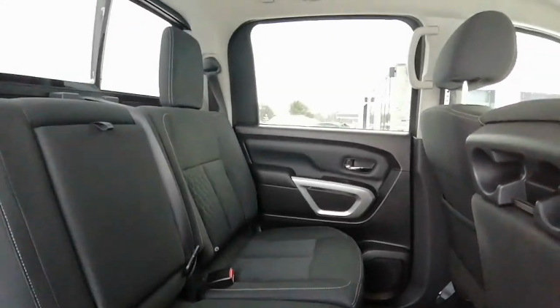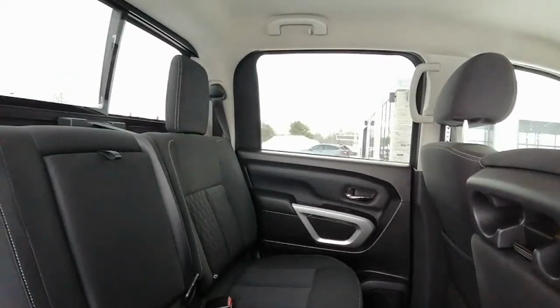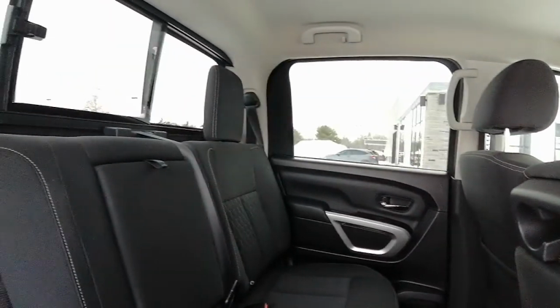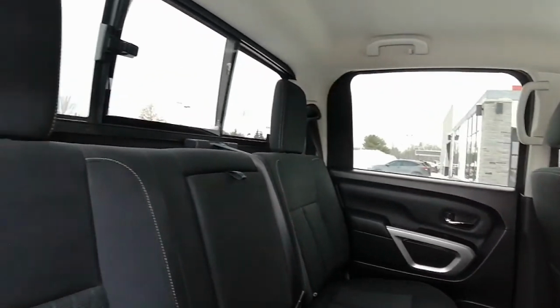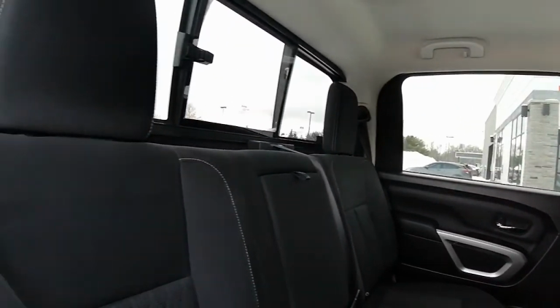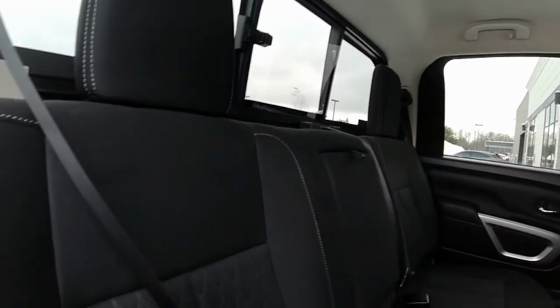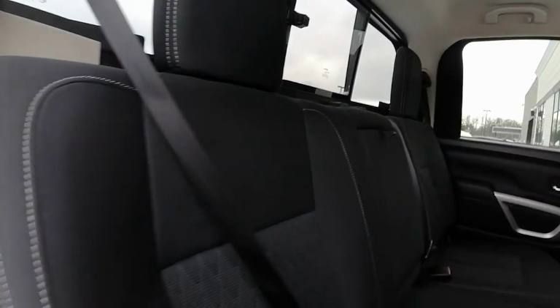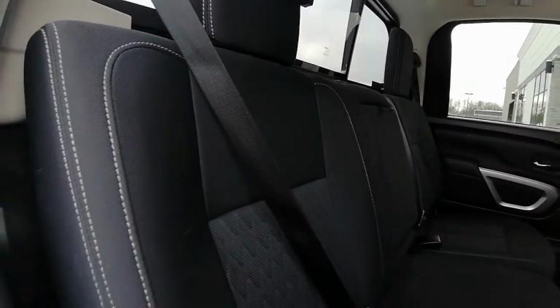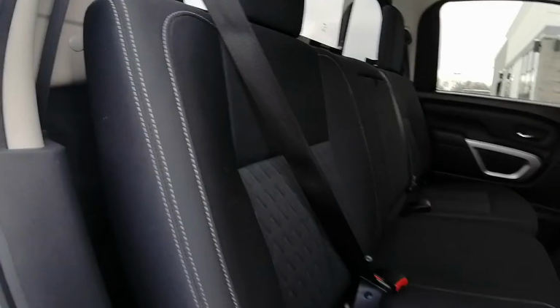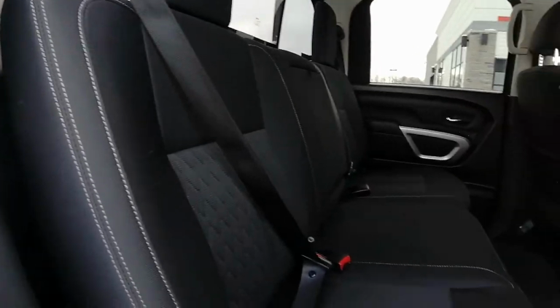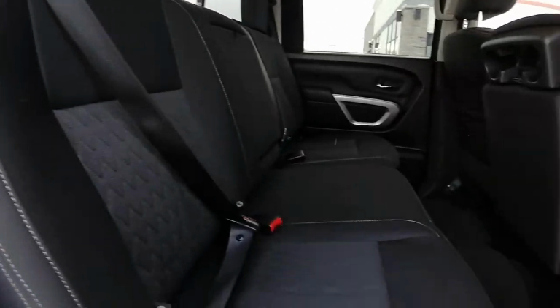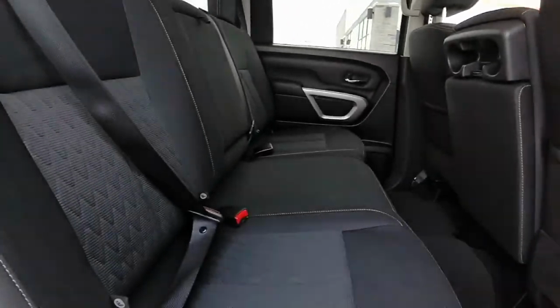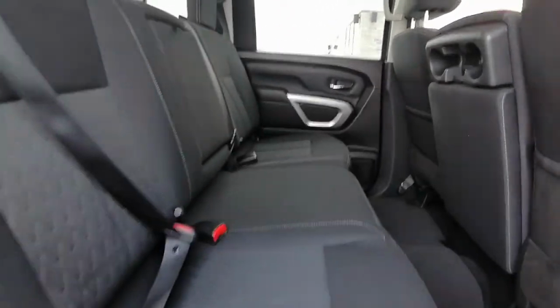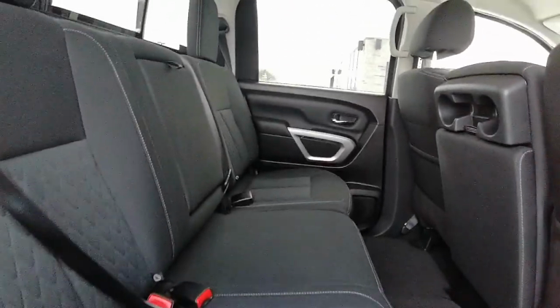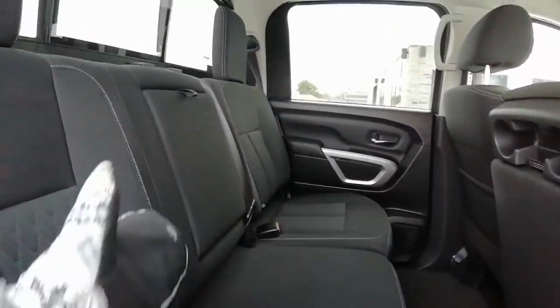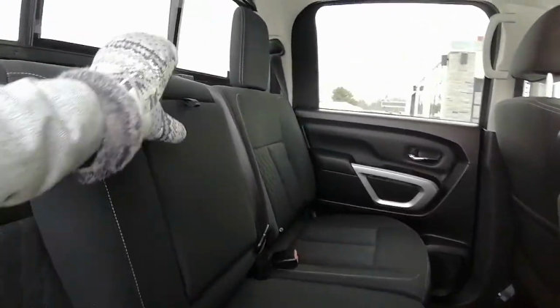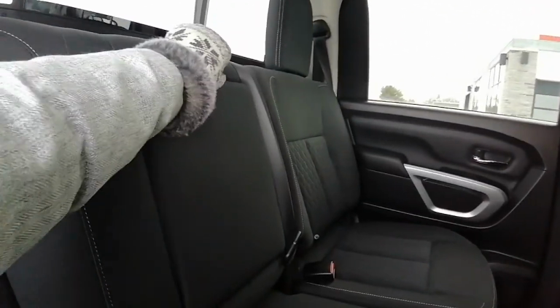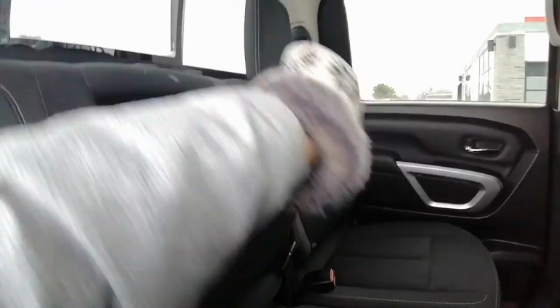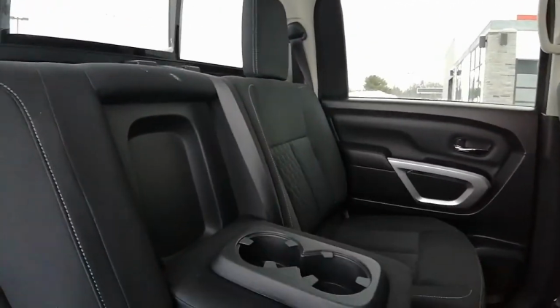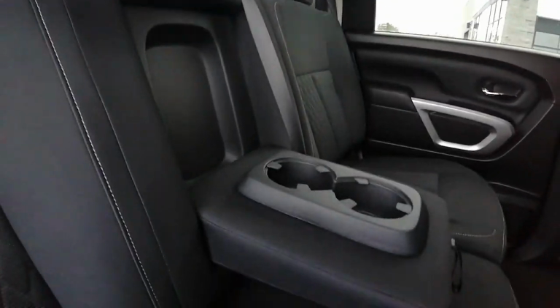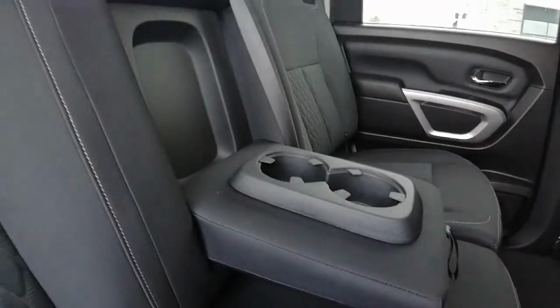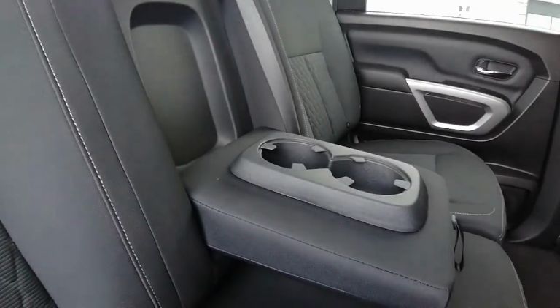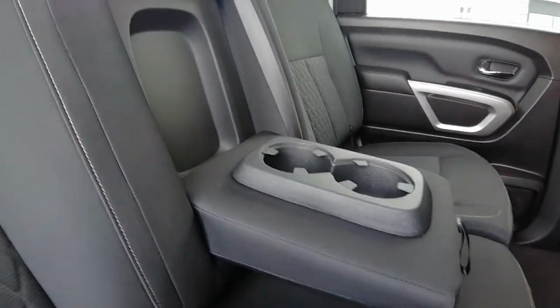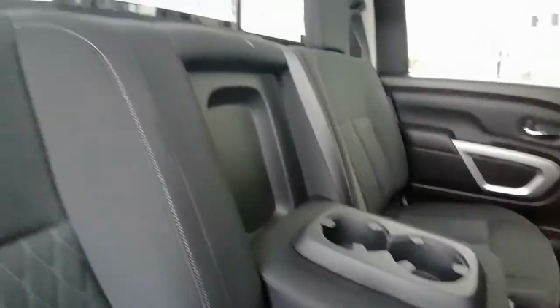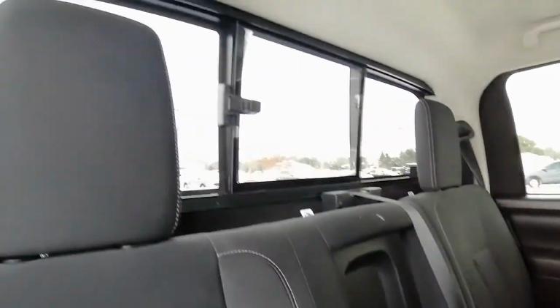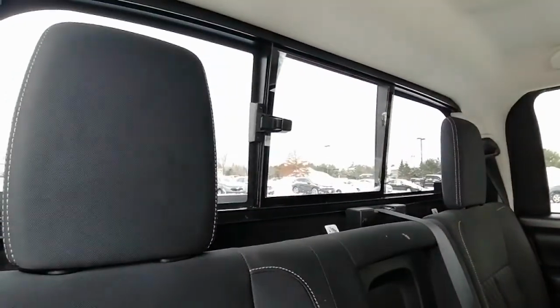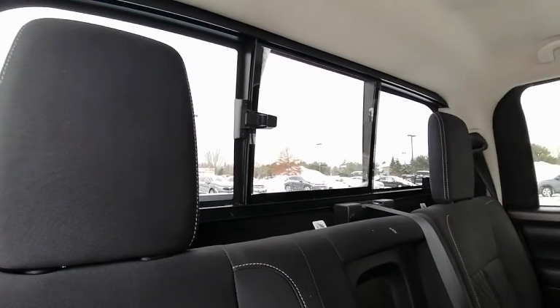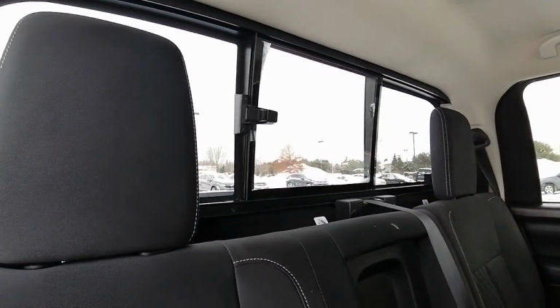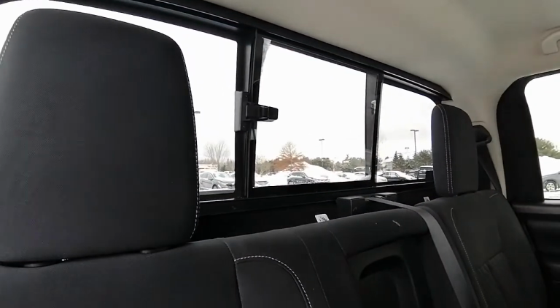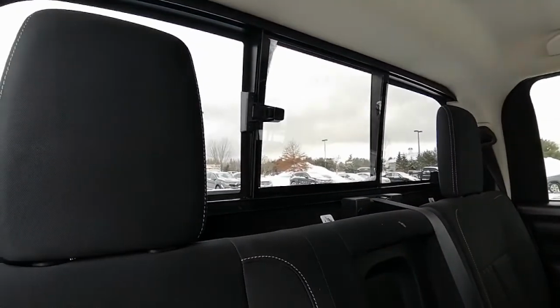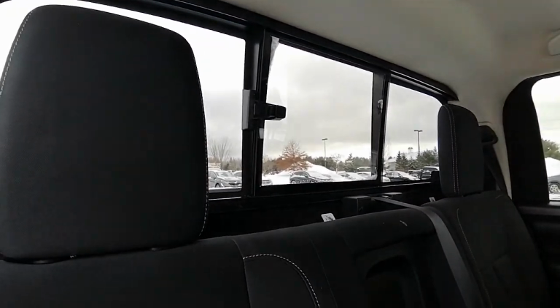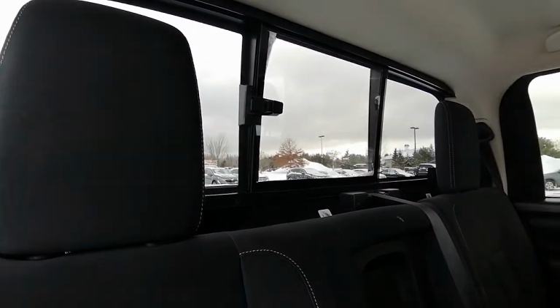Back seats — got lots of space back here. We've got cup holders in the middle and the back window that opens up.